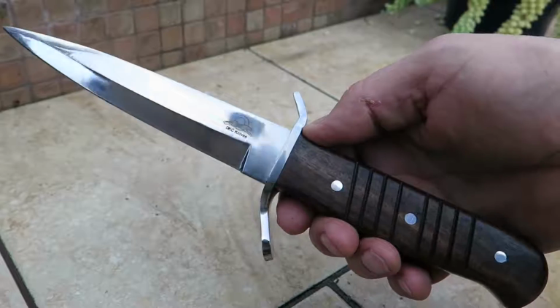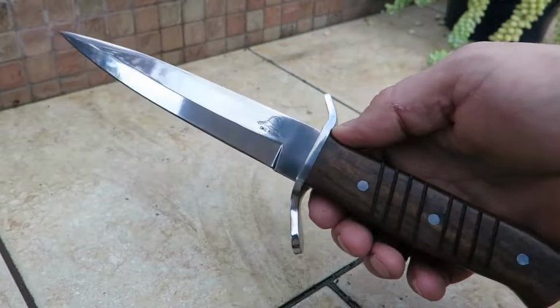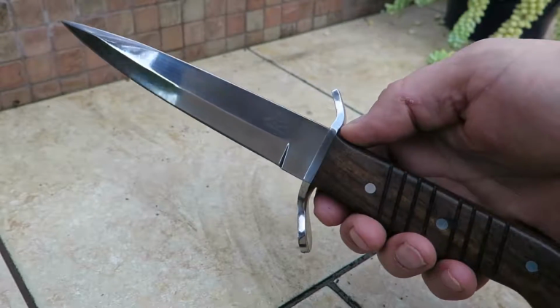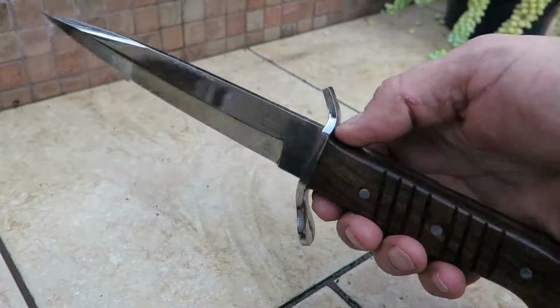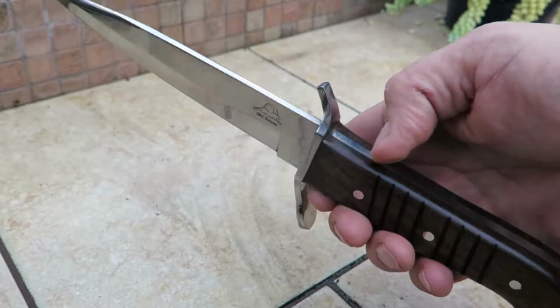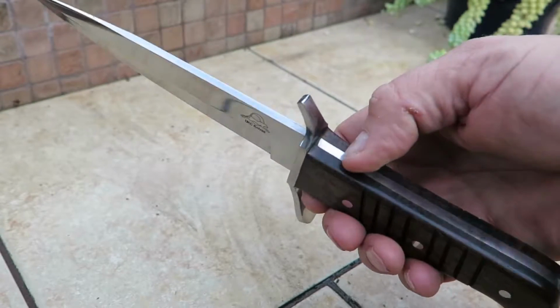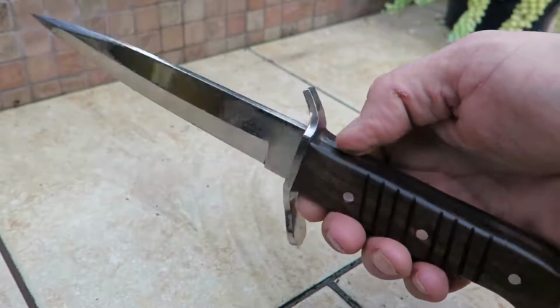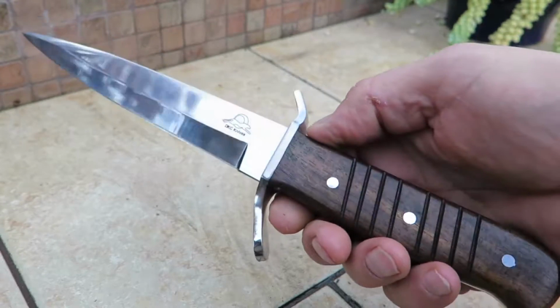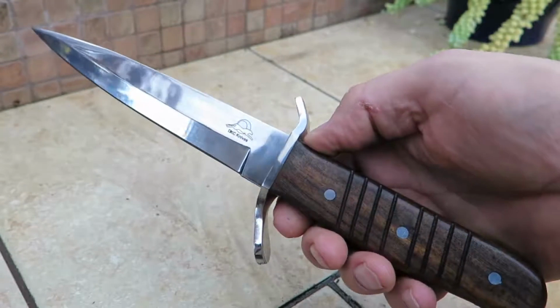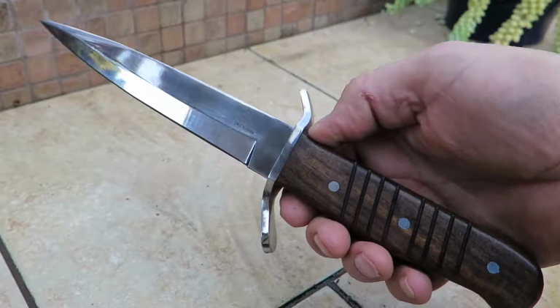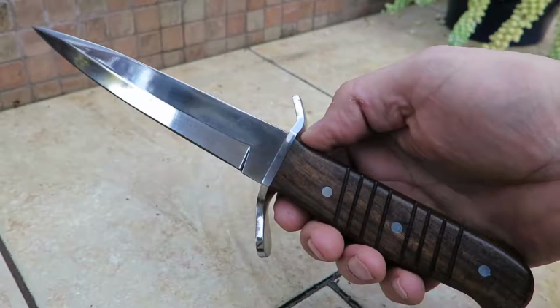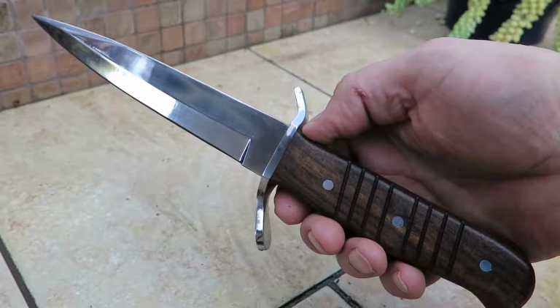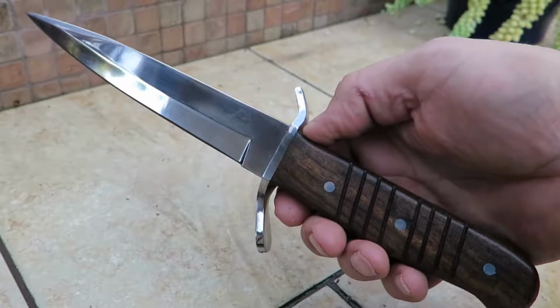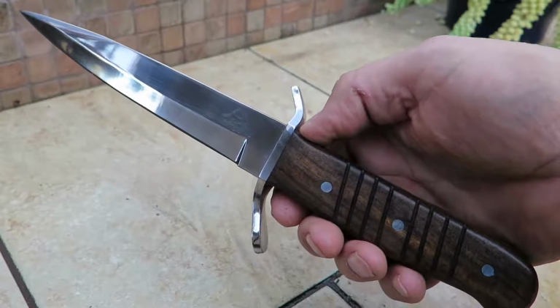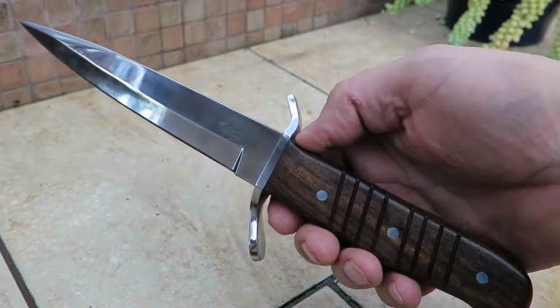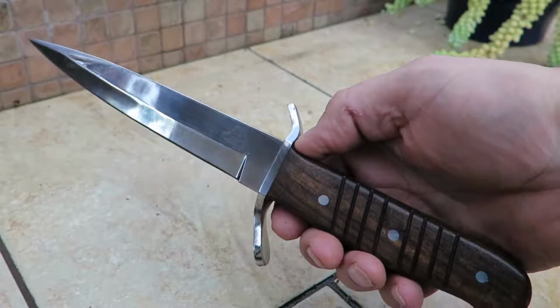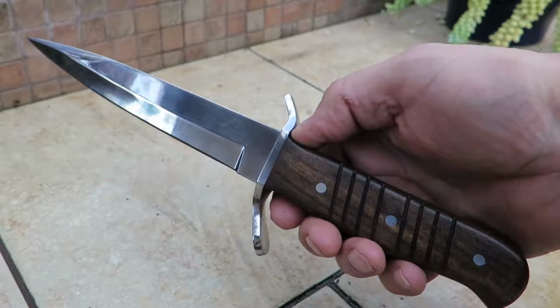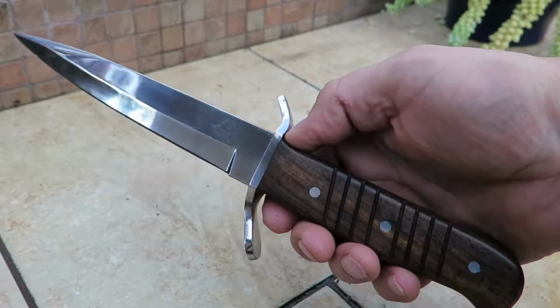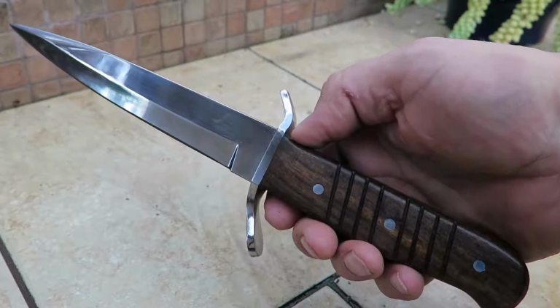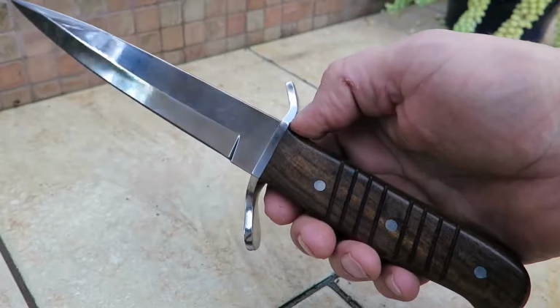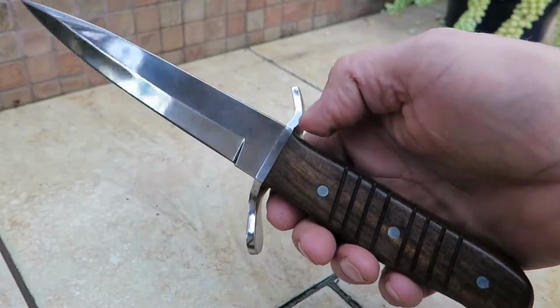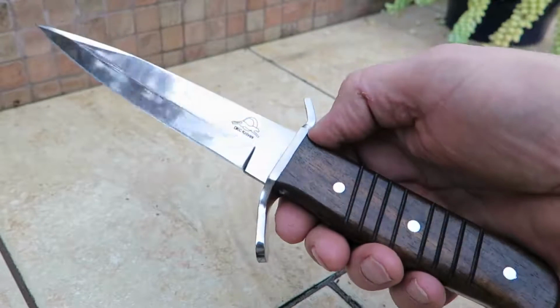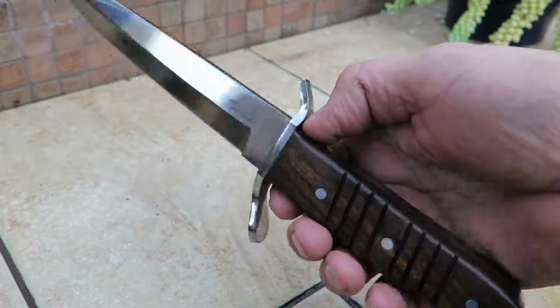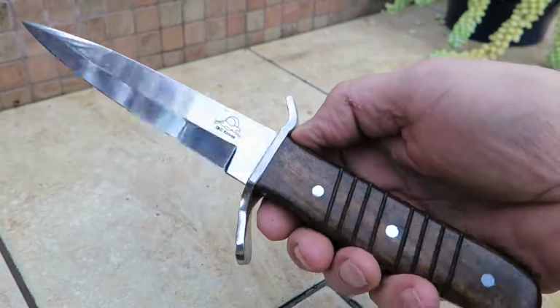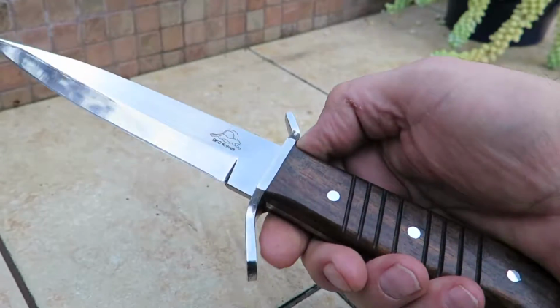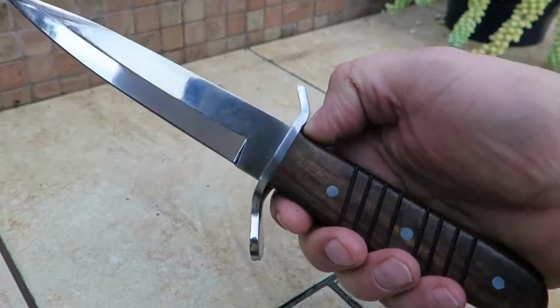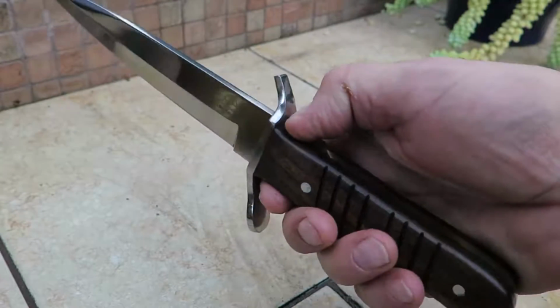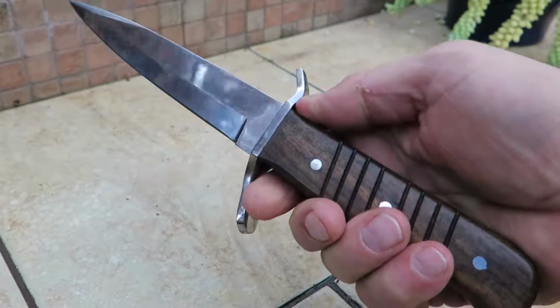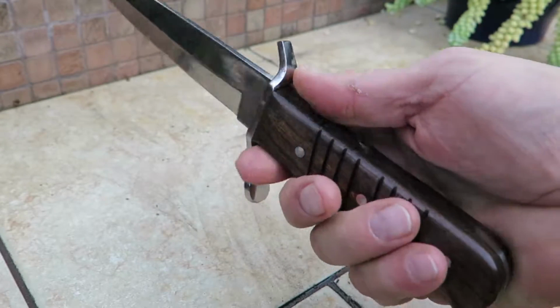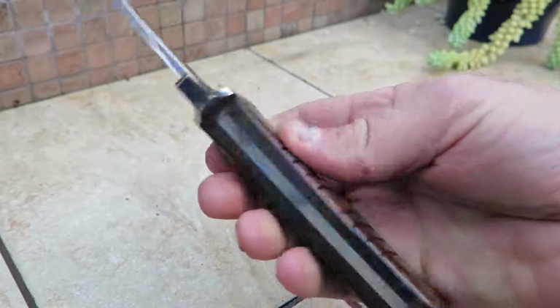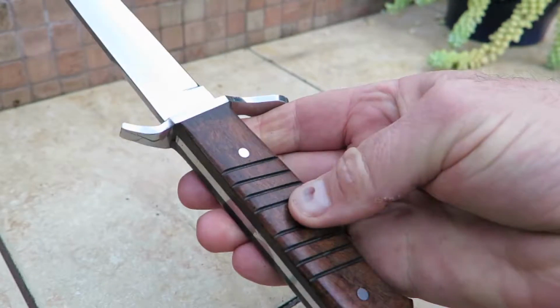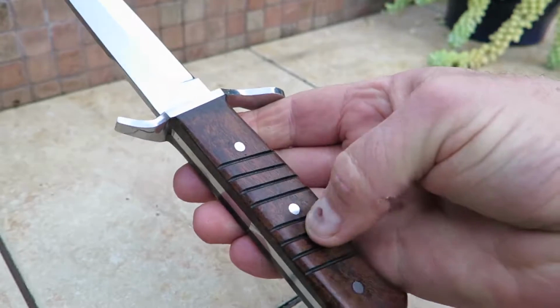Hi, this is Paul with DKC Knife. This is the DKC 844 — our Logan Trench Knife. It's actually modeled after a World War II trench knife, and was actually used in the trenches.